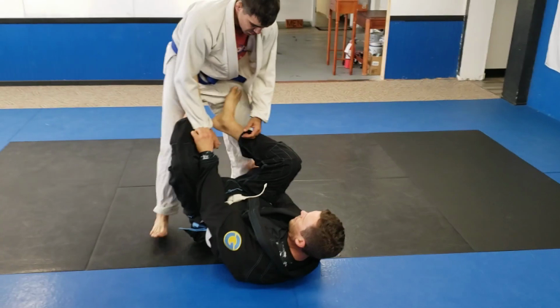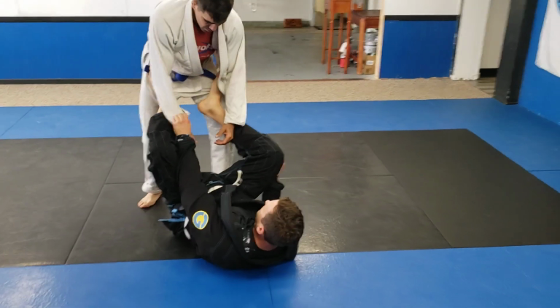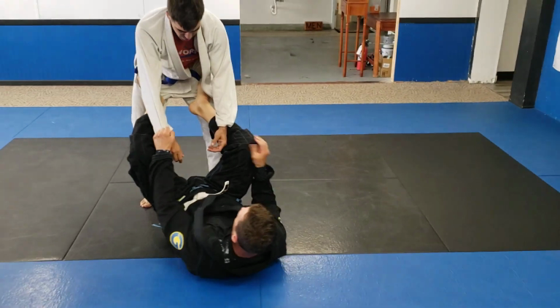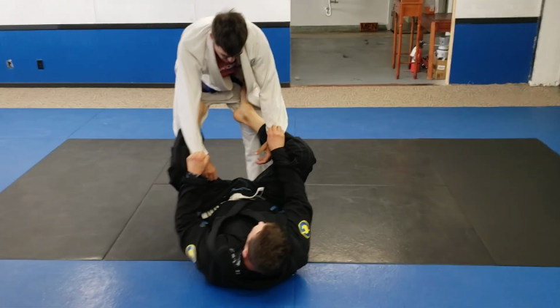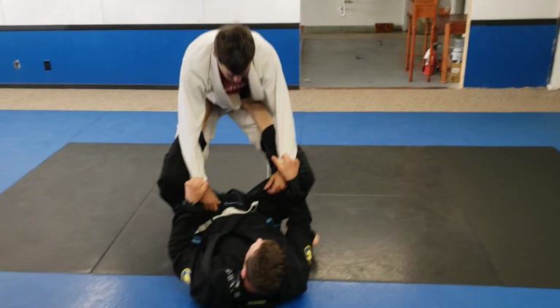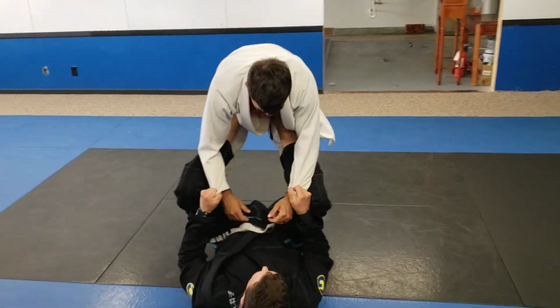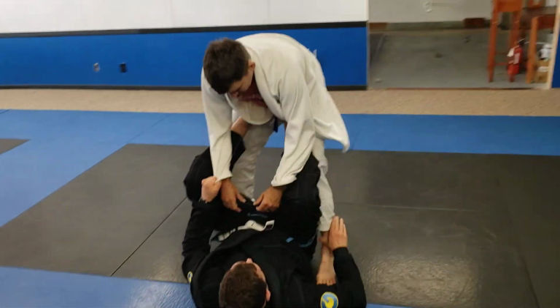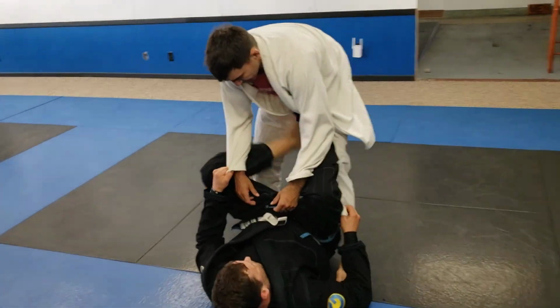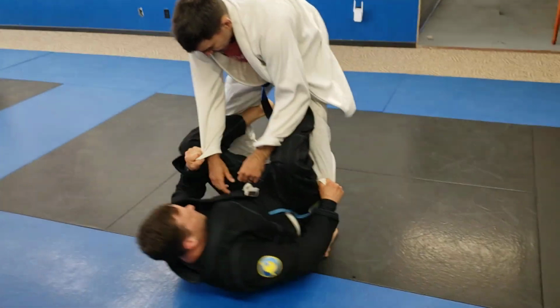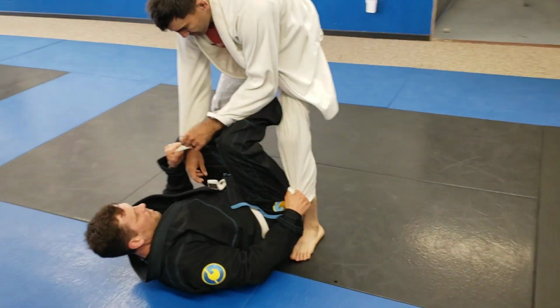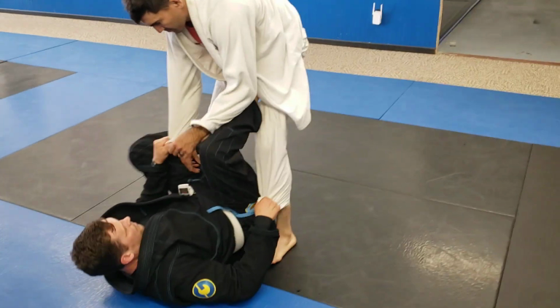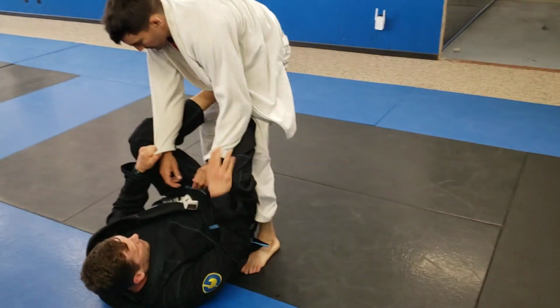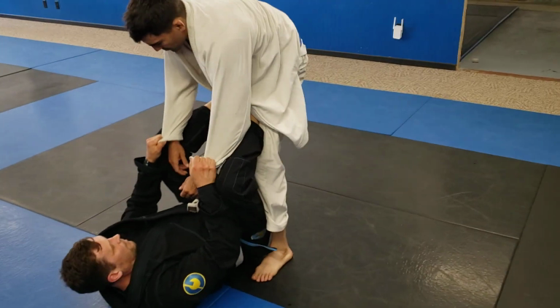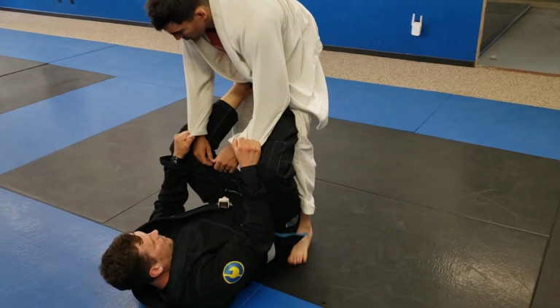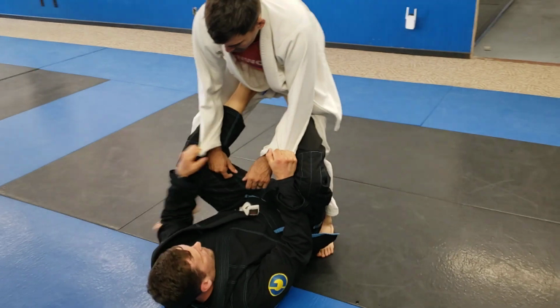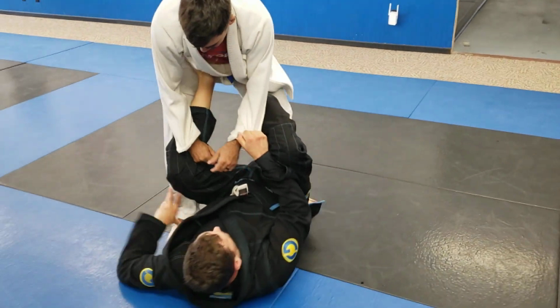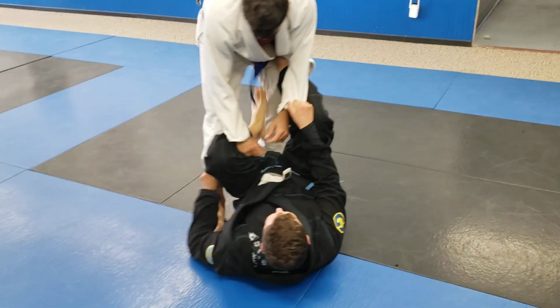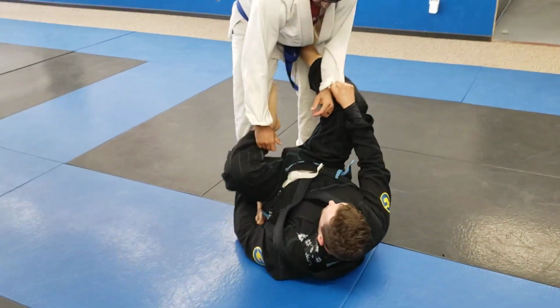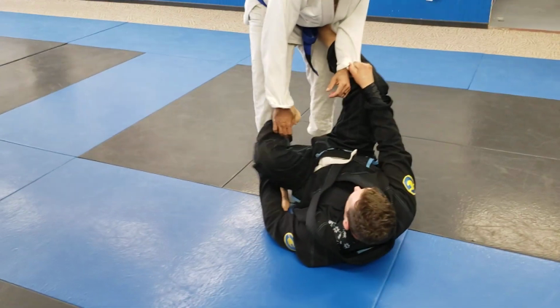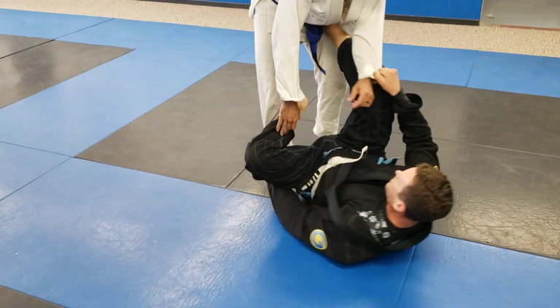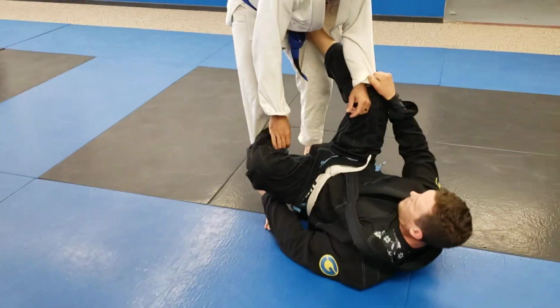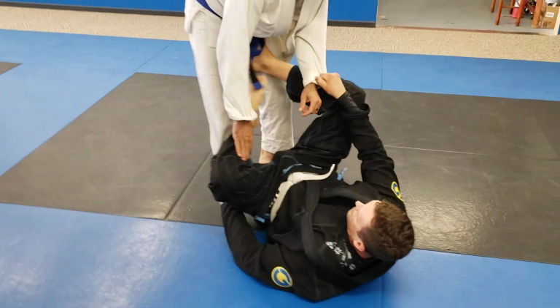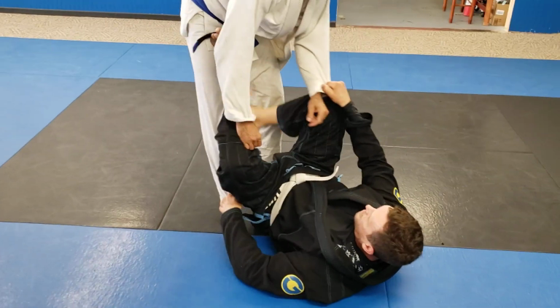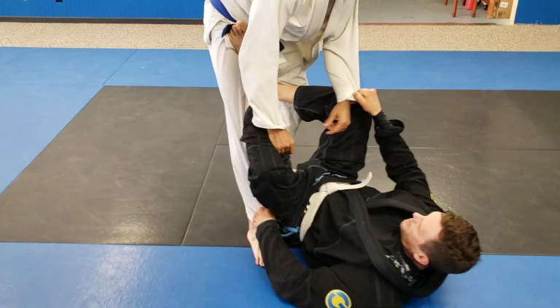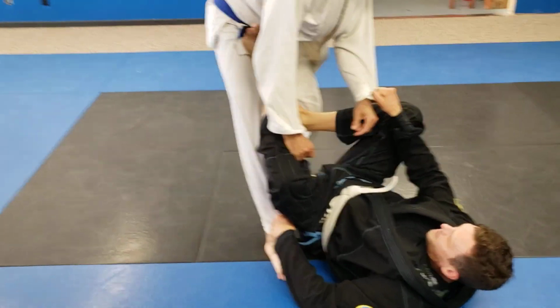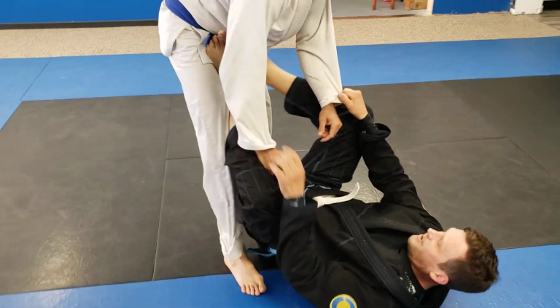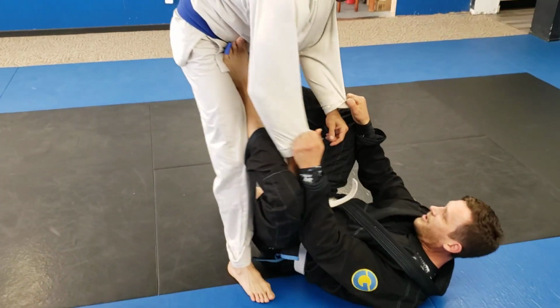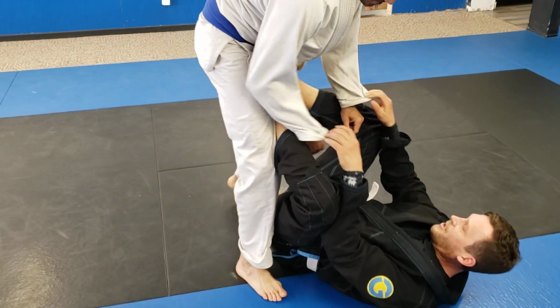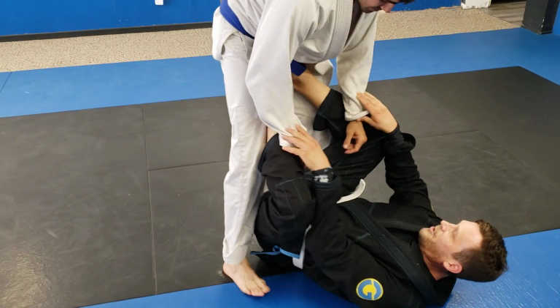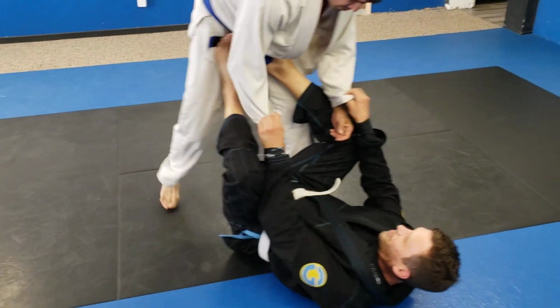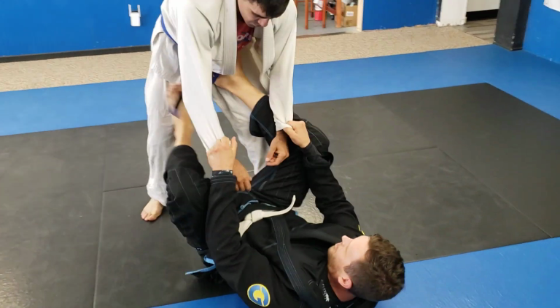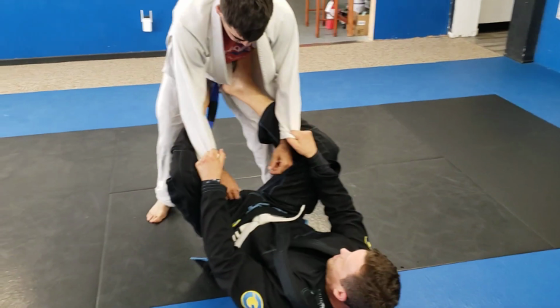I'm going to drill the set up for the tripod sweep. Starting with feet on hips, the person on top steps forward — that's the side we're going to grab. Whatever pant leg you're grabbing, that's the foot on the hips. The other foot goes behind the knee.